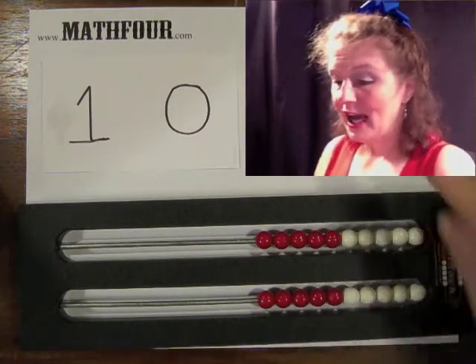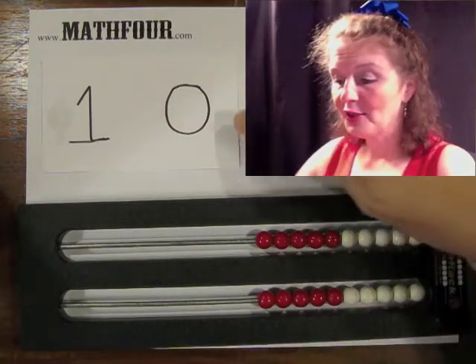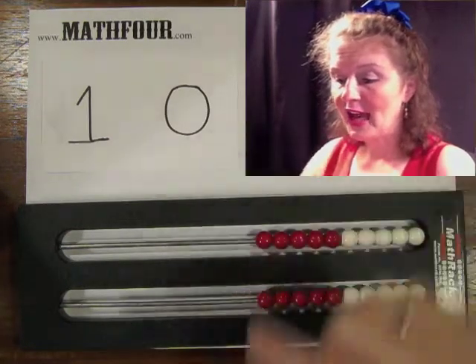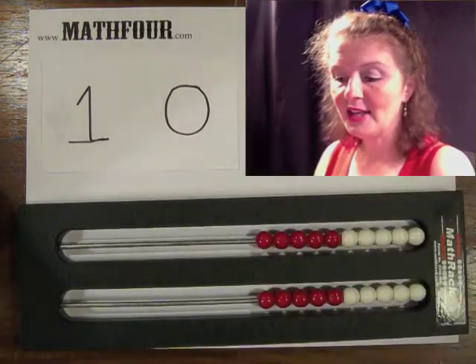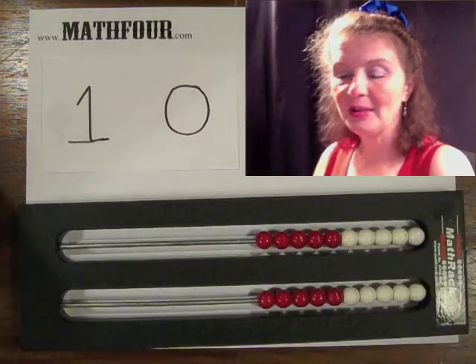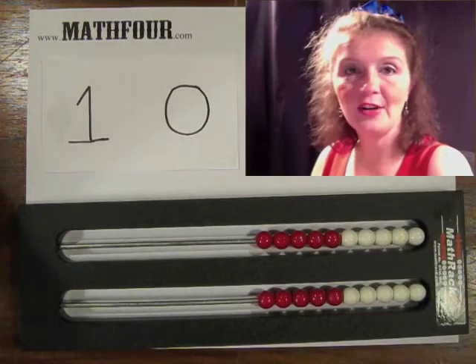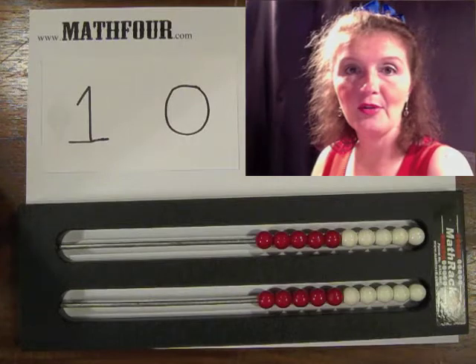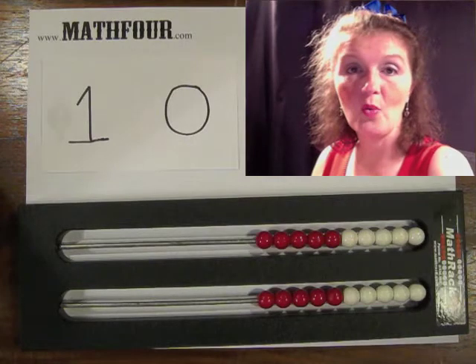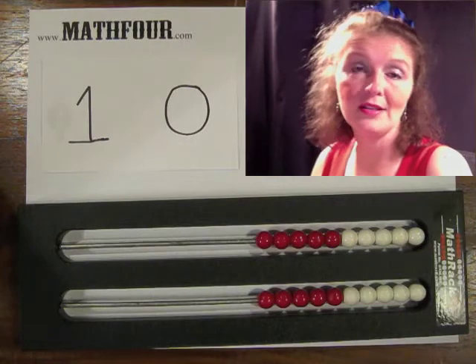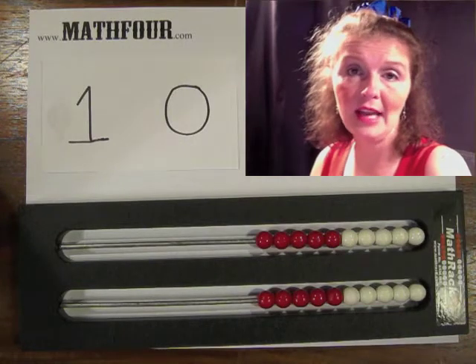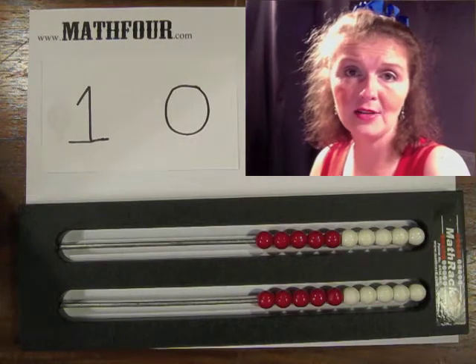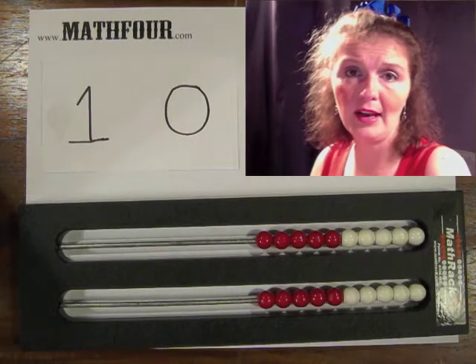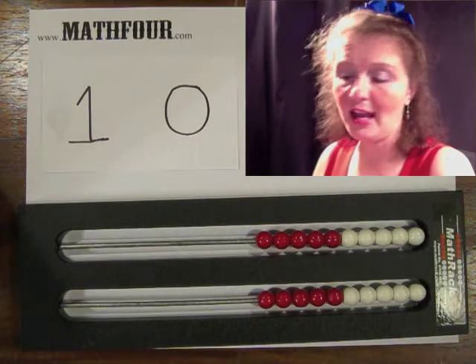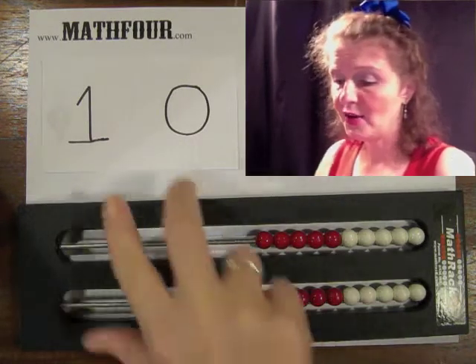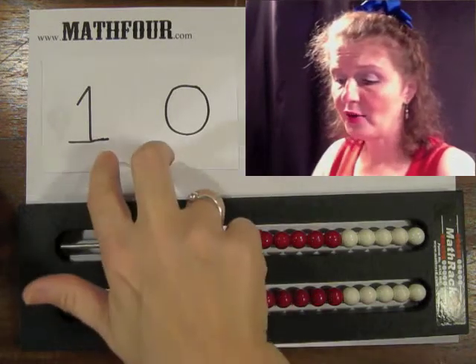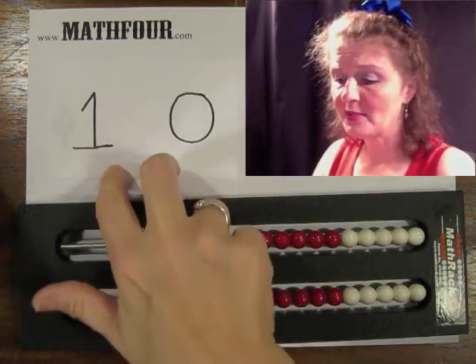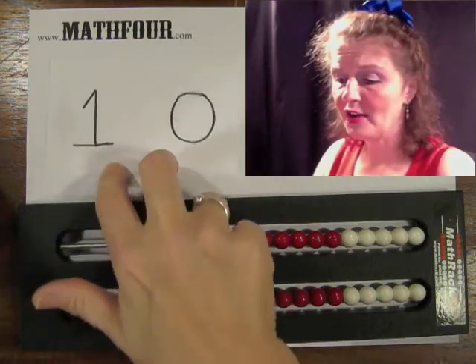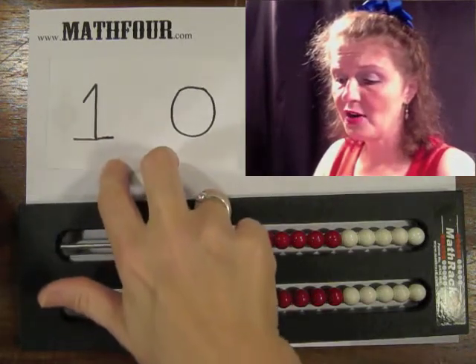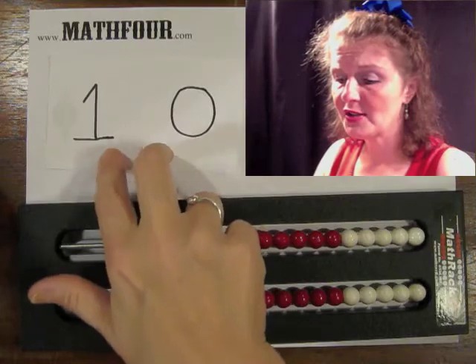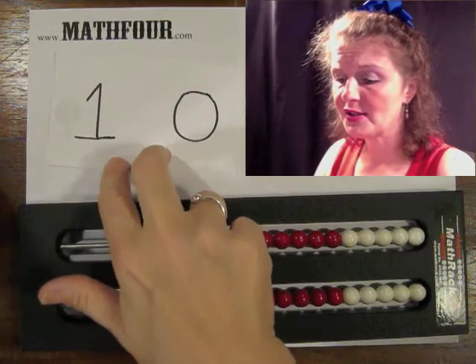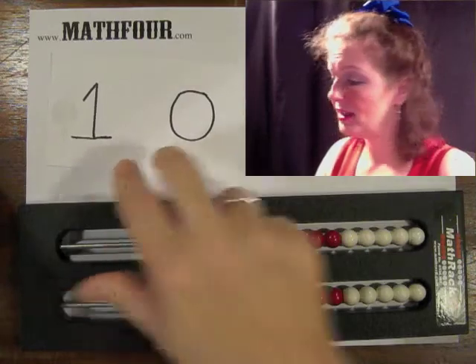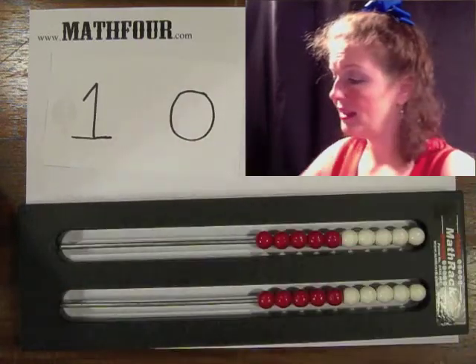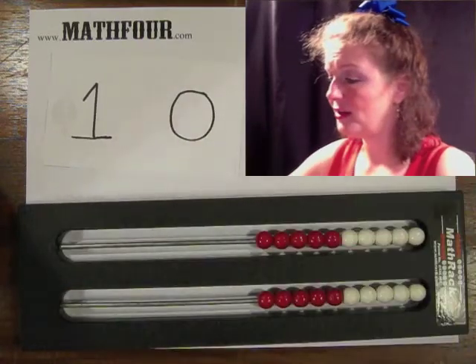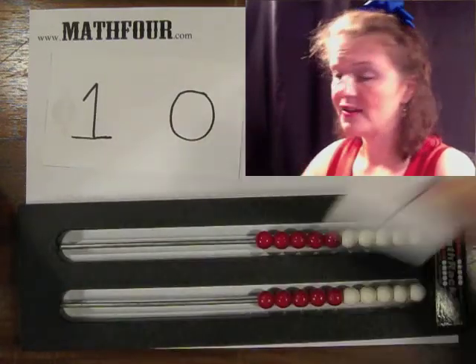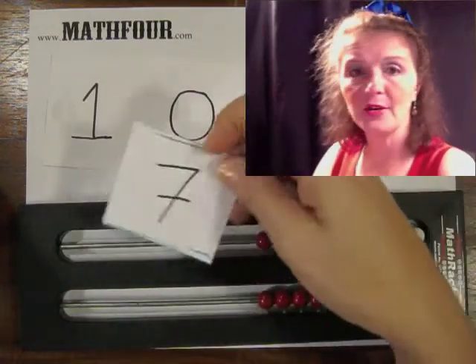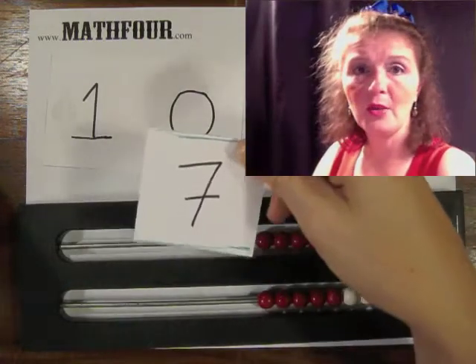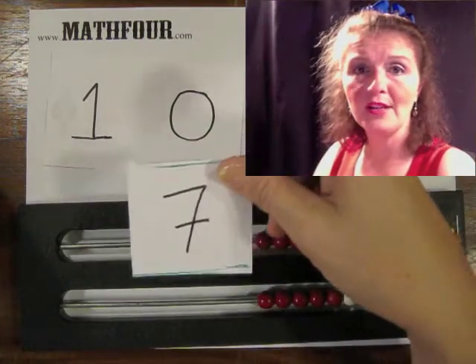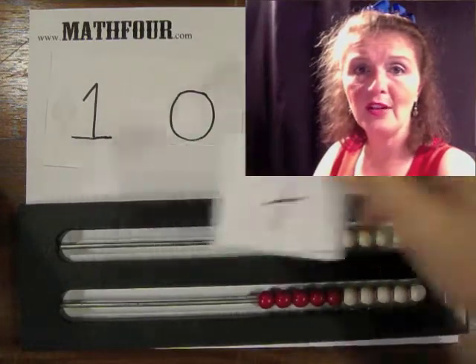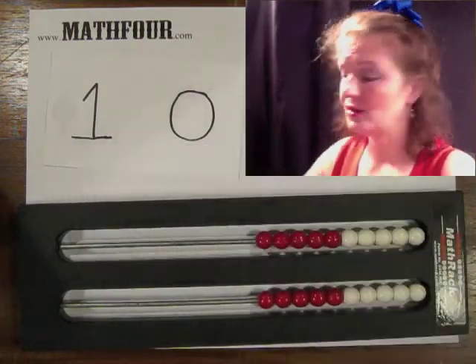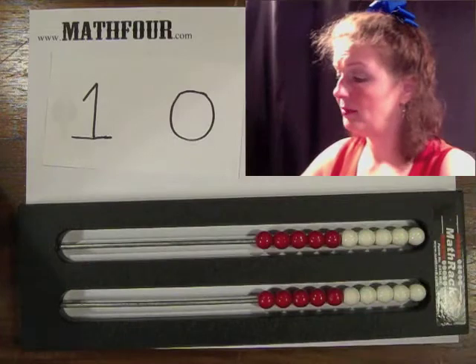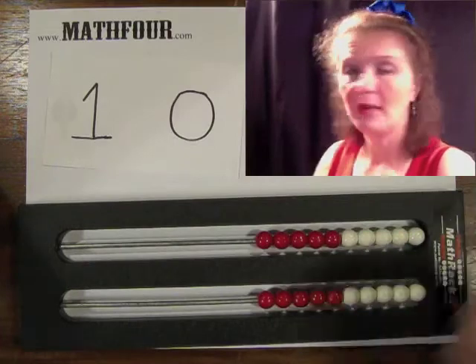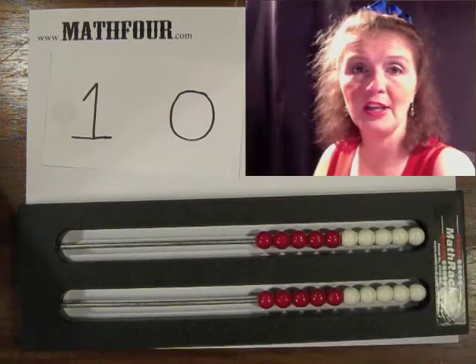I'm looking at the place value for 1s and 10s right now. I've created these place value cards — this is the 10 place value card, and I have some 1s value cards that I'm going to use.